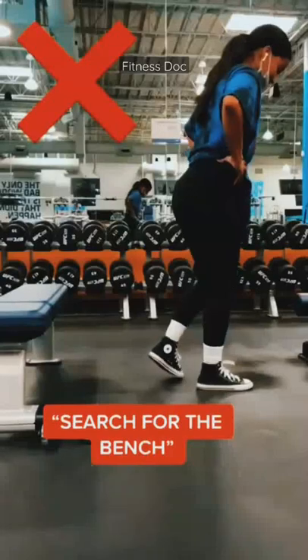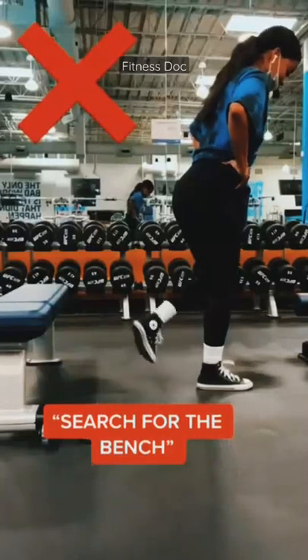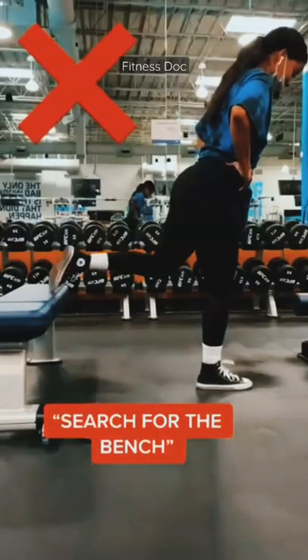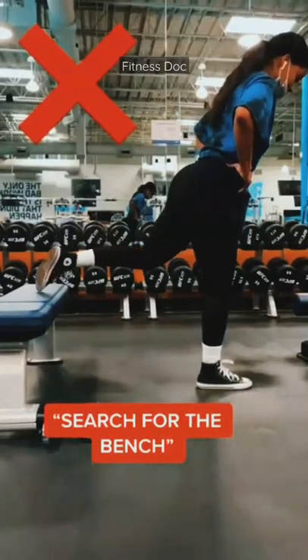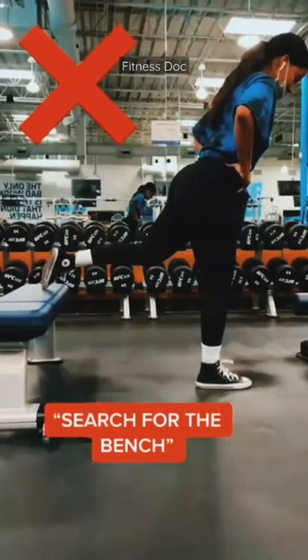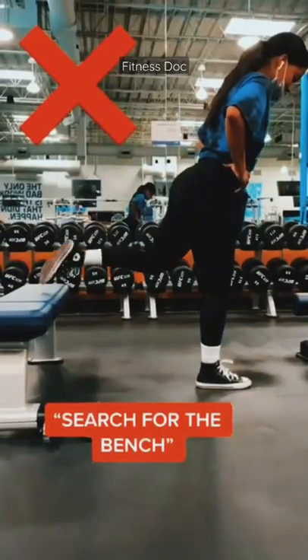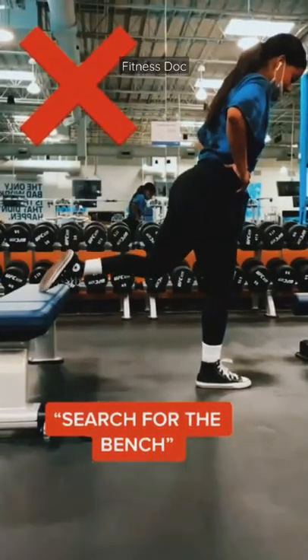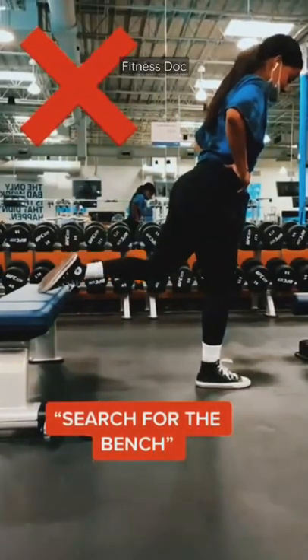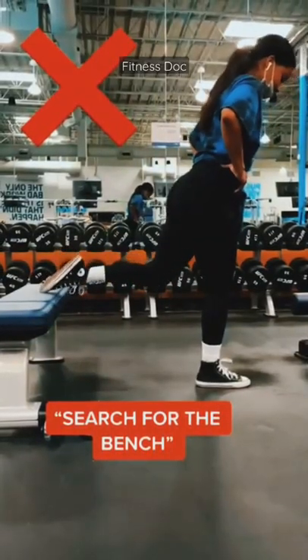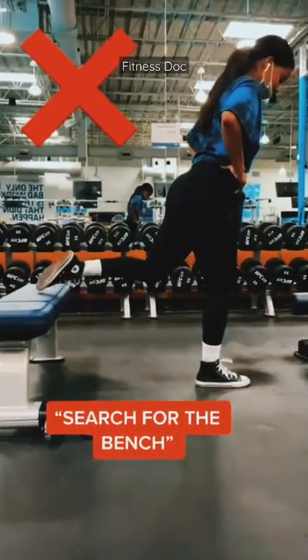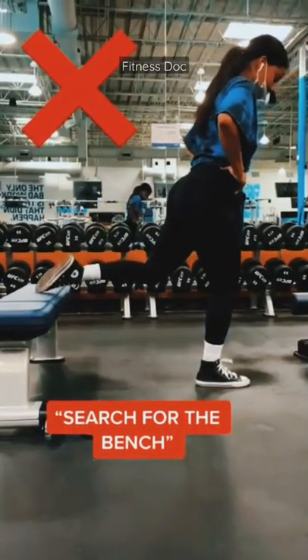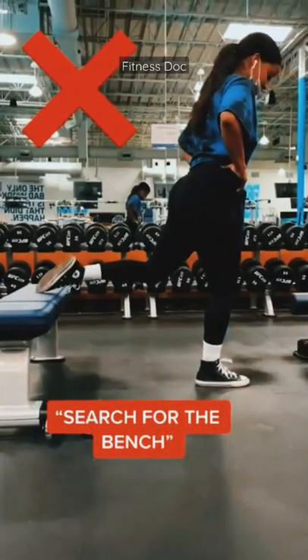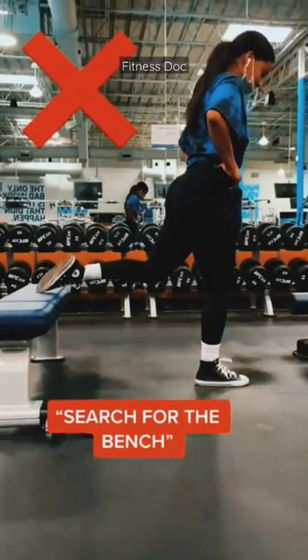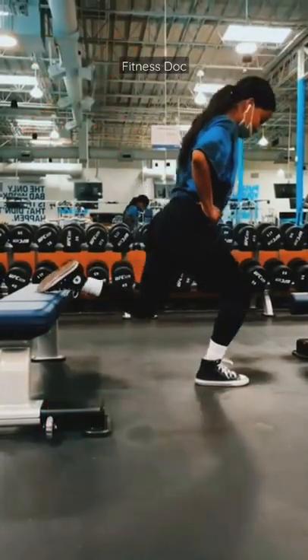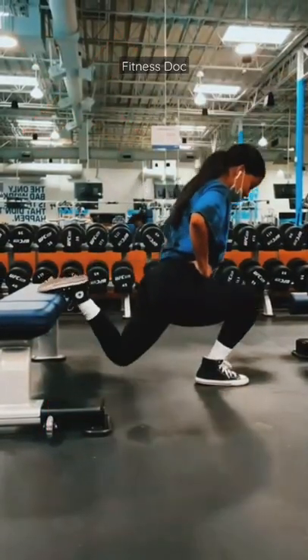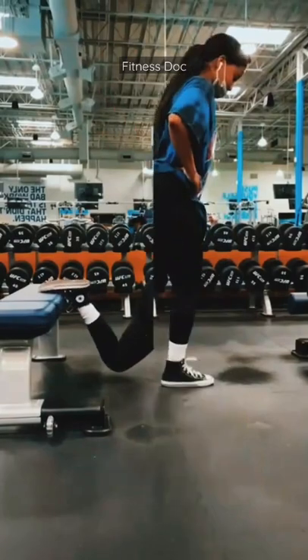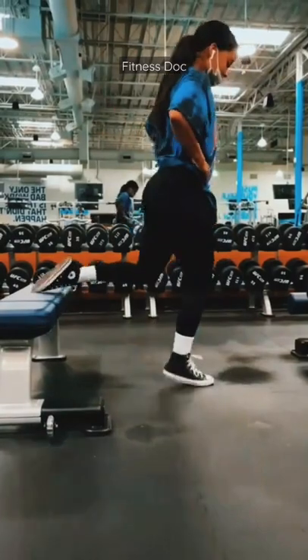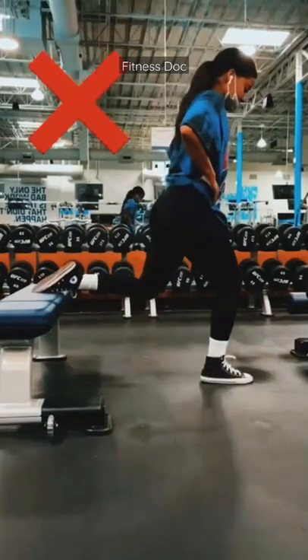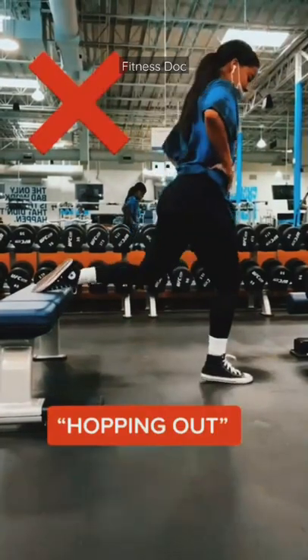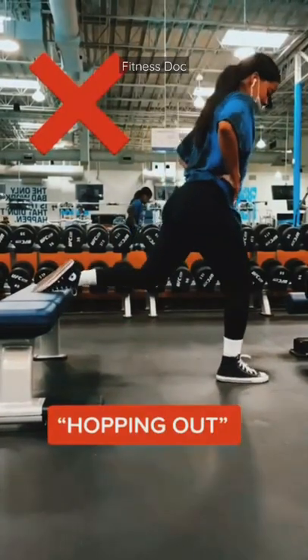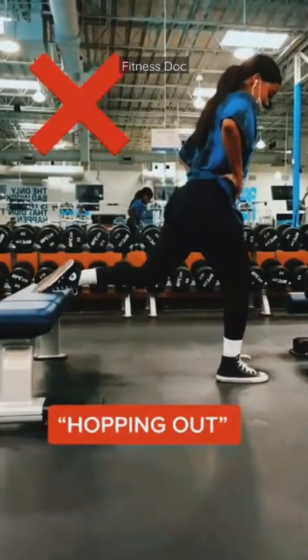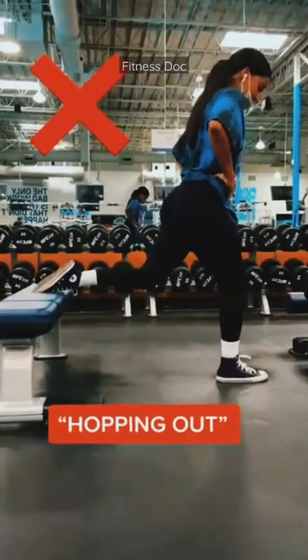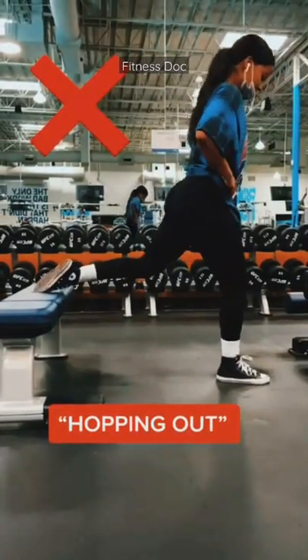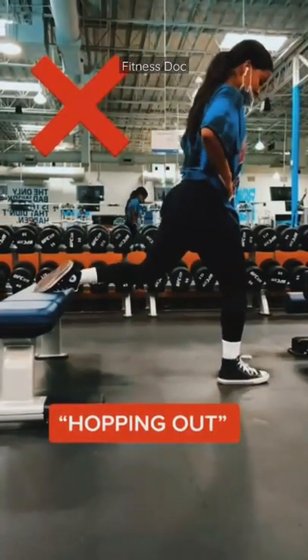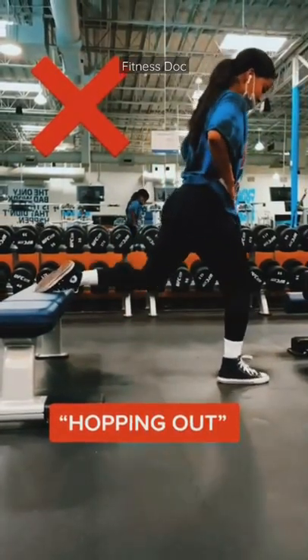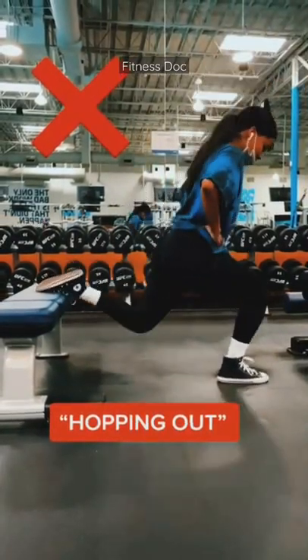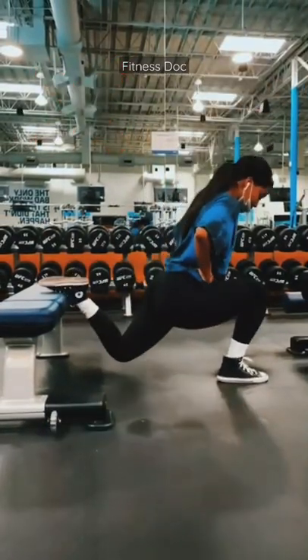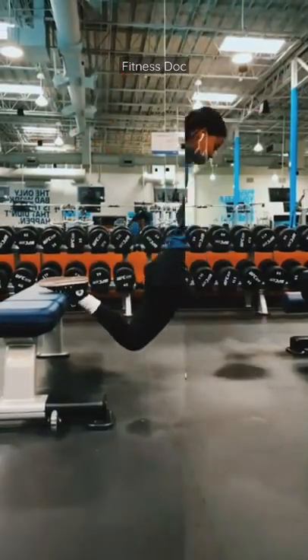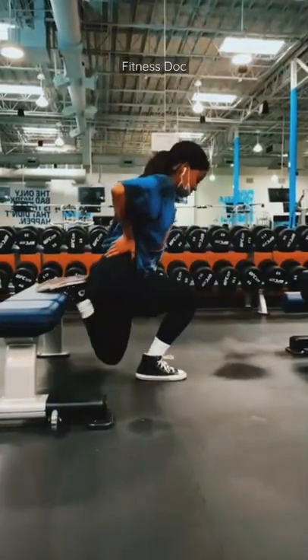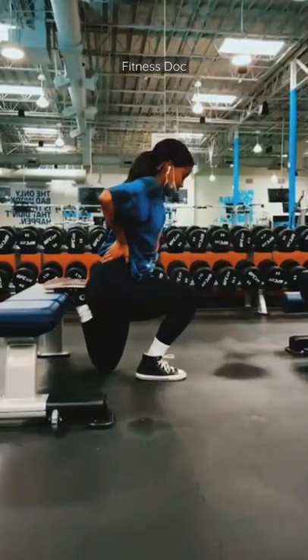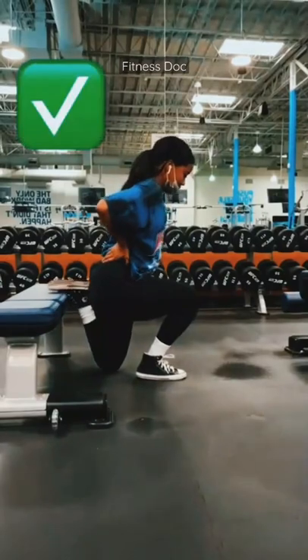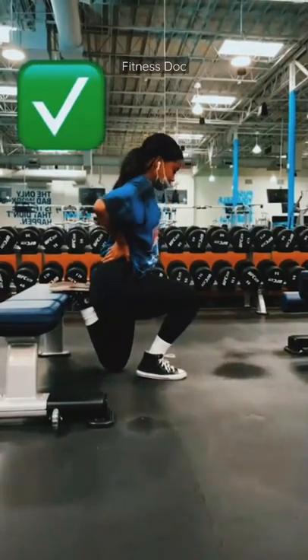I'm going to show you guys the easiest way to set up for a Bulgarian split squat. This first method here is the search for the bench, where you're constantly moving your back foot. The hopping out method will cause you to be off balance, especially if you have dumbbells.